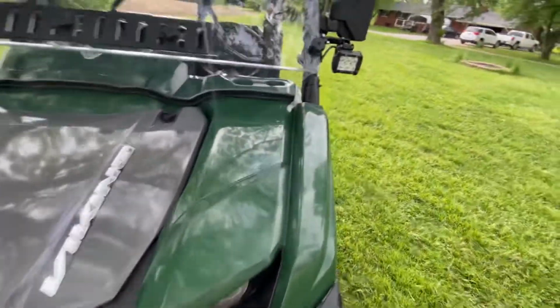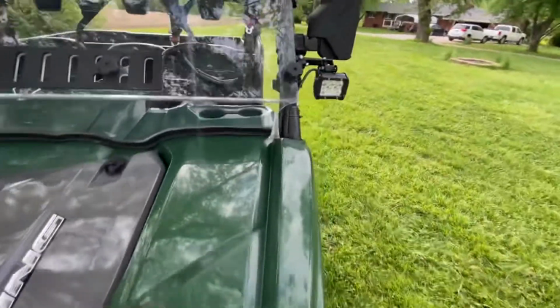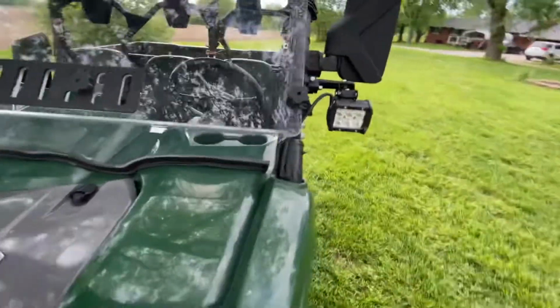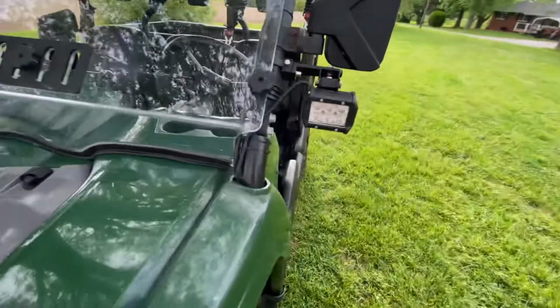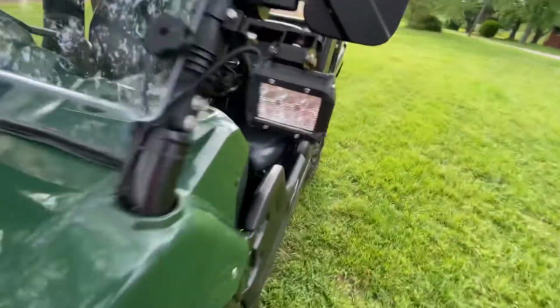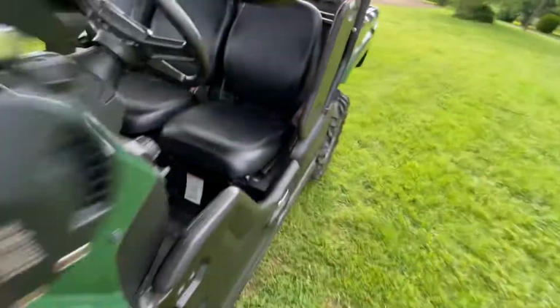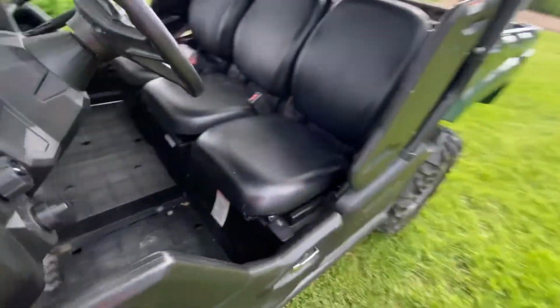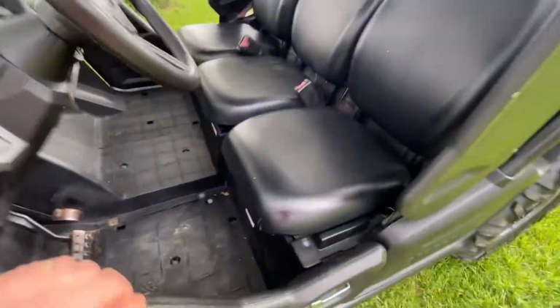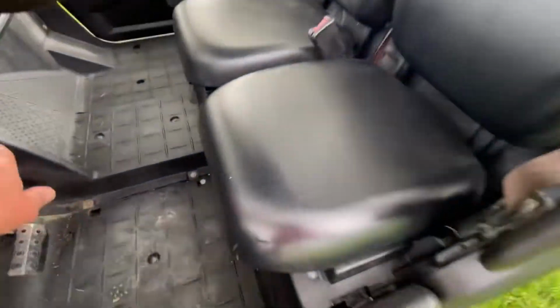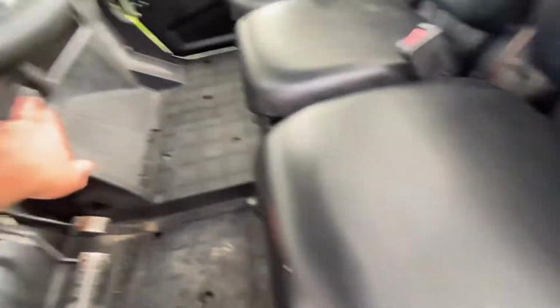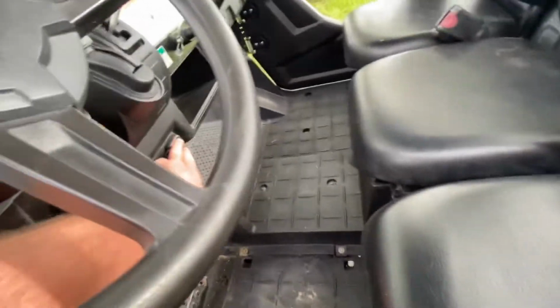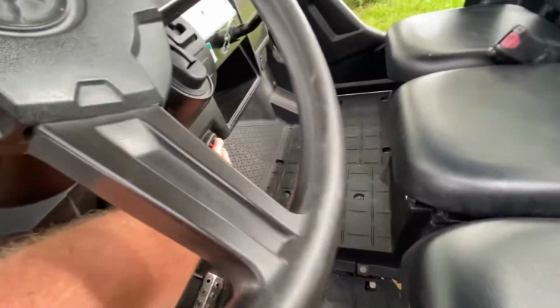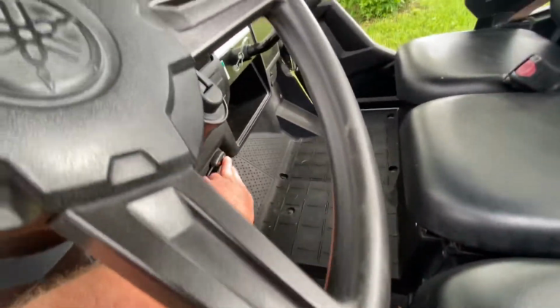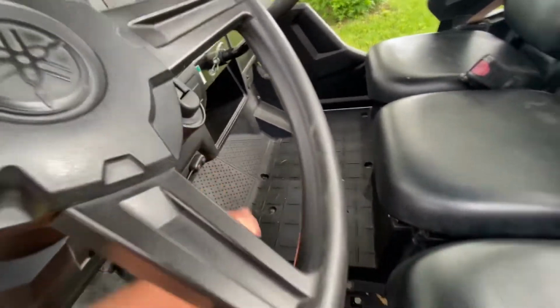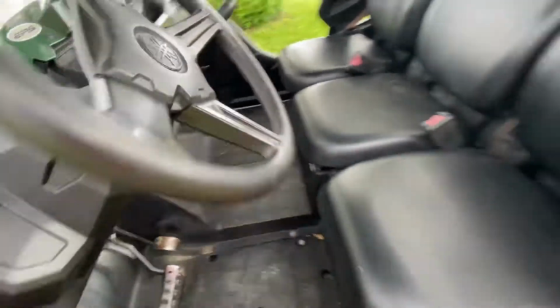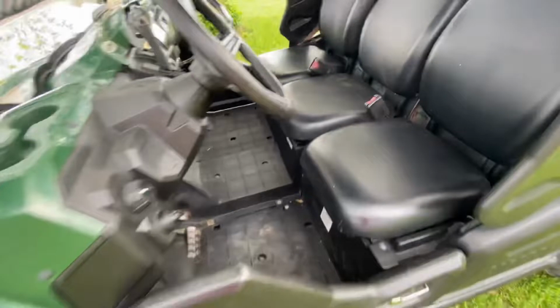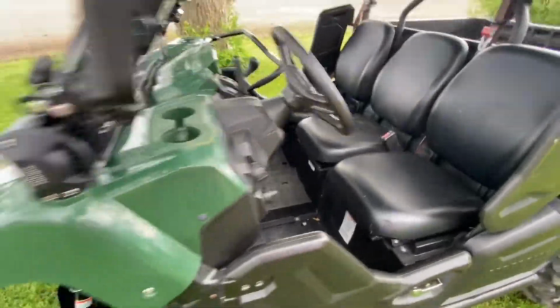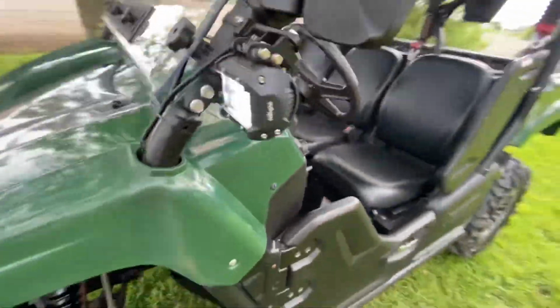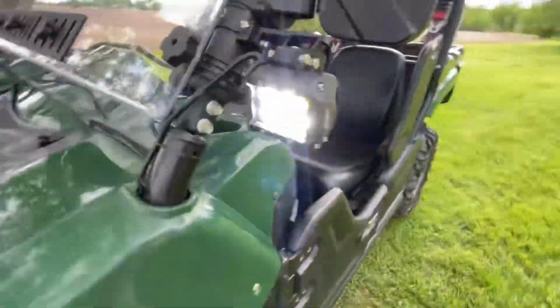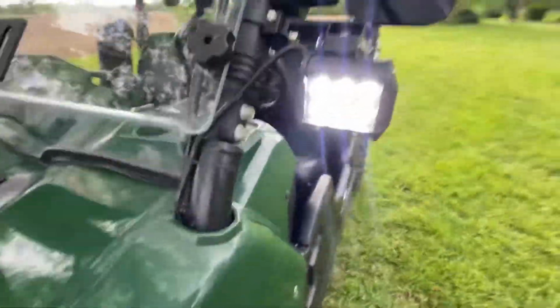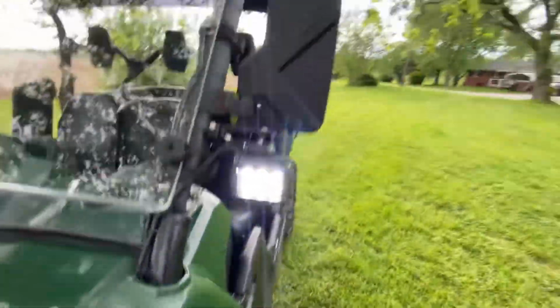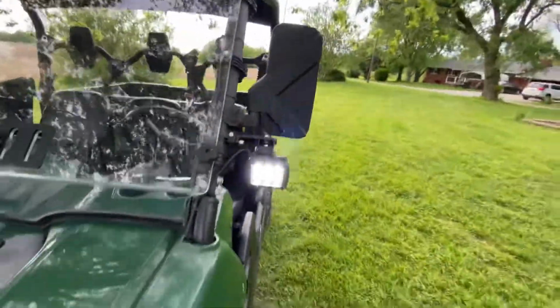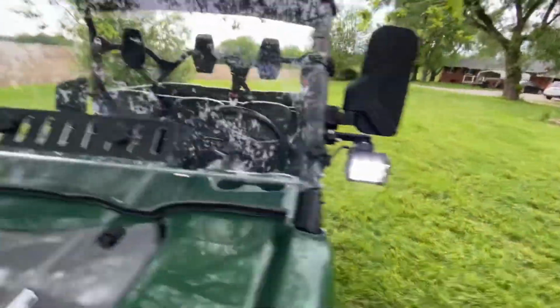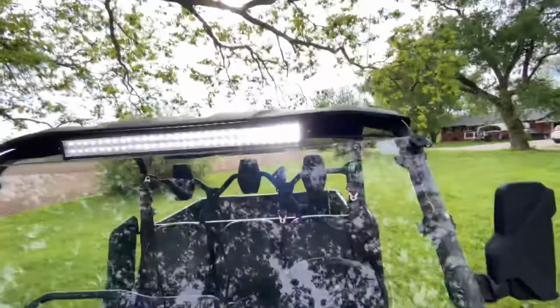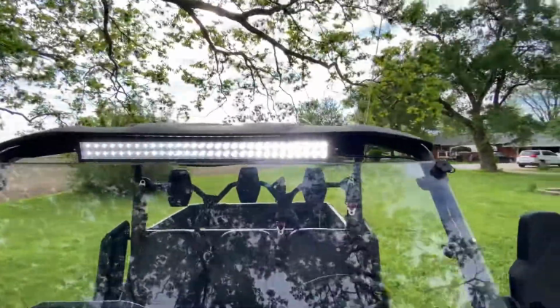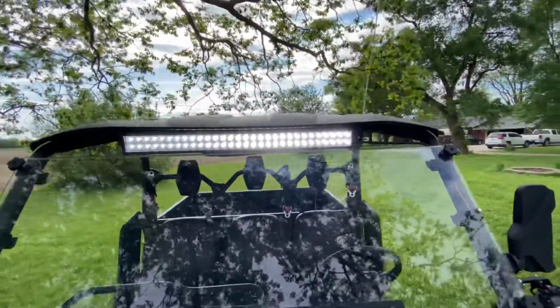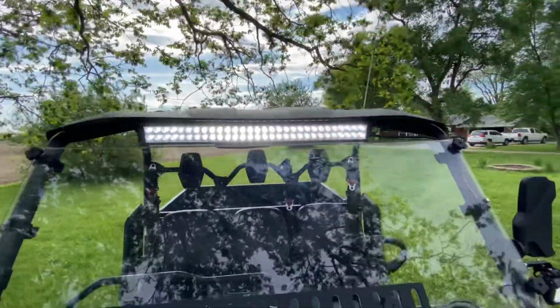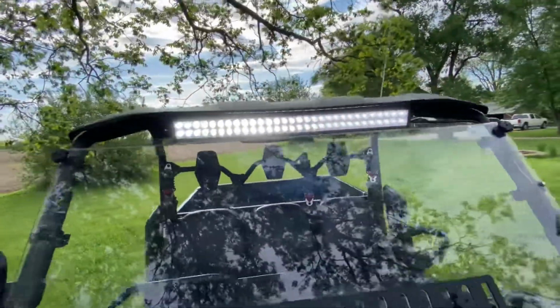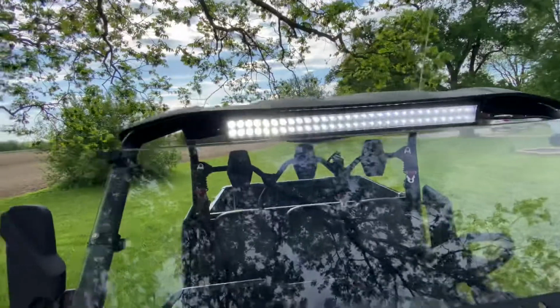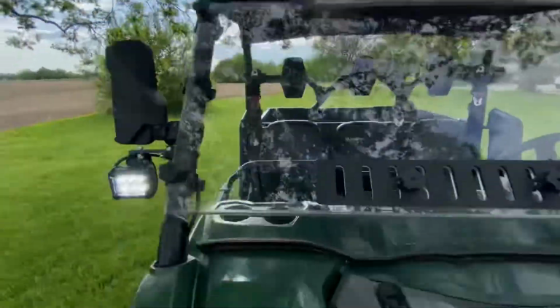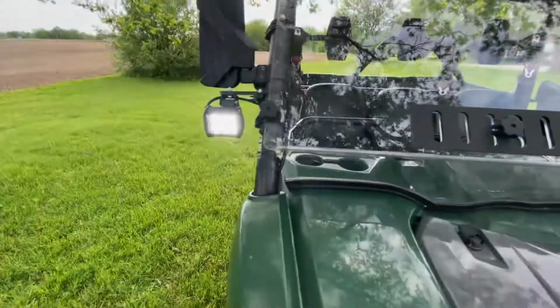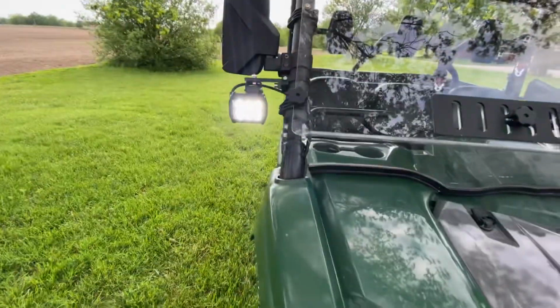Added lights to it — got a dash-mounted switch. I got the ones under the mirrors, got a spot up top, and I got one over here.